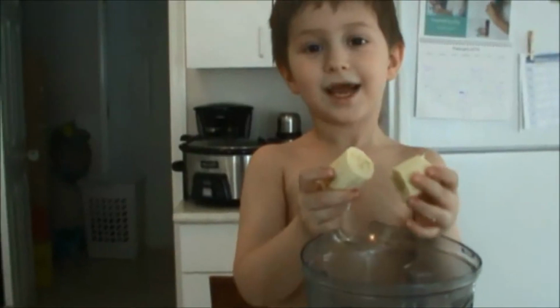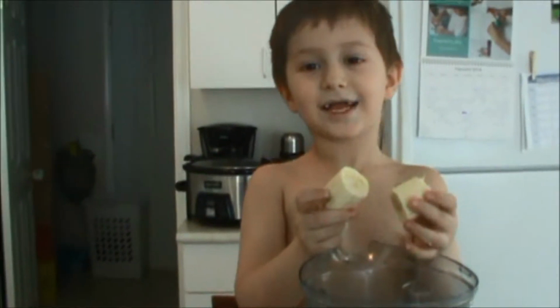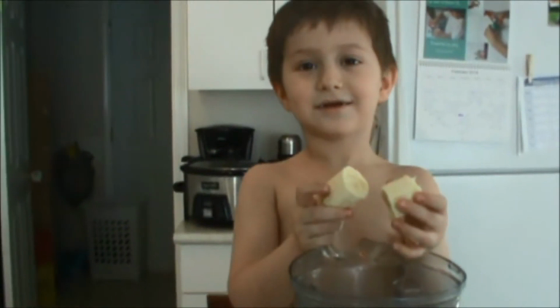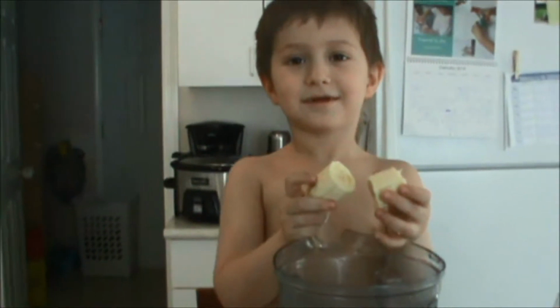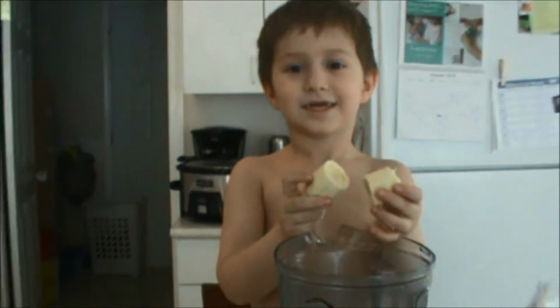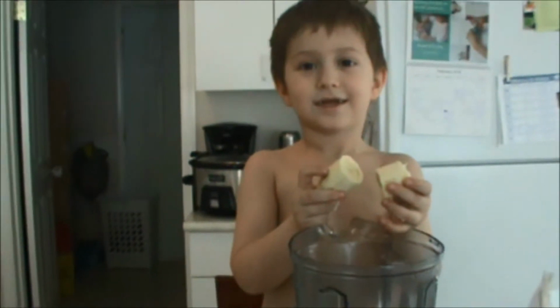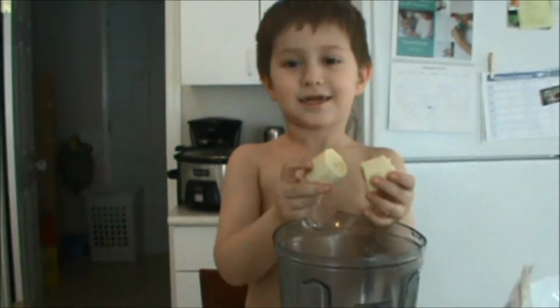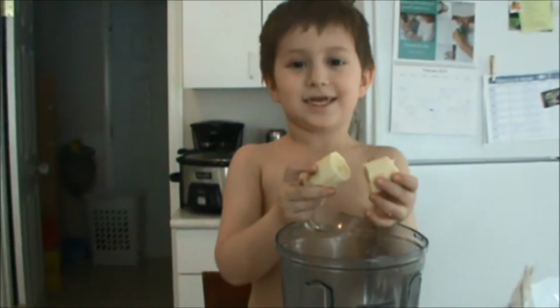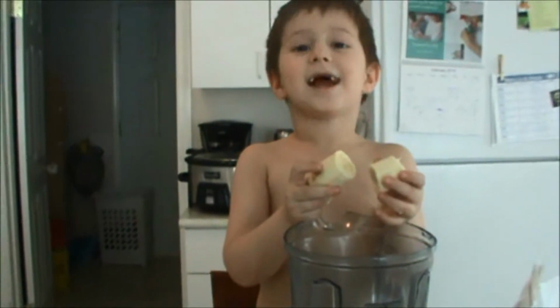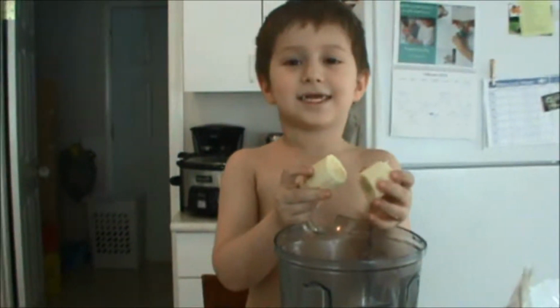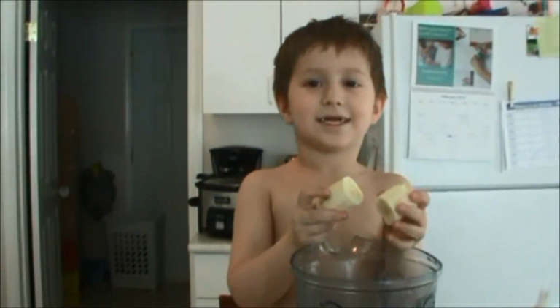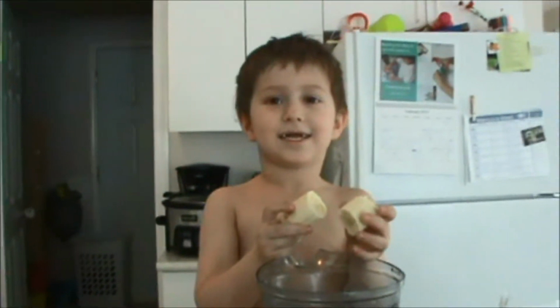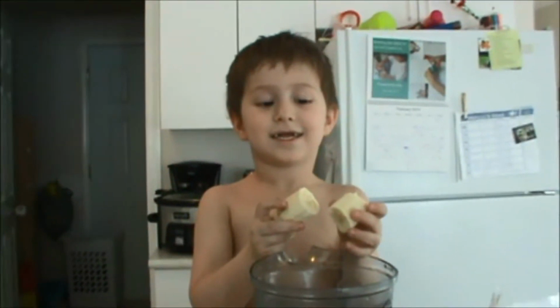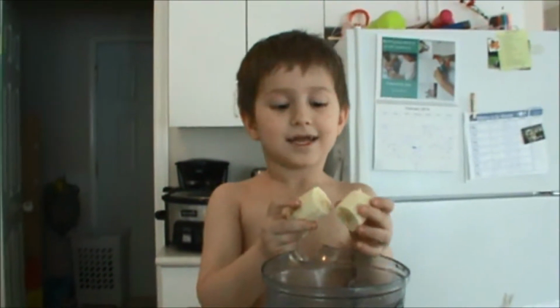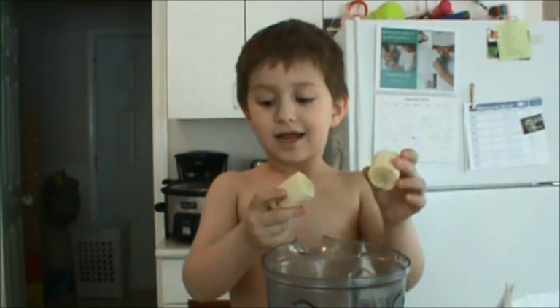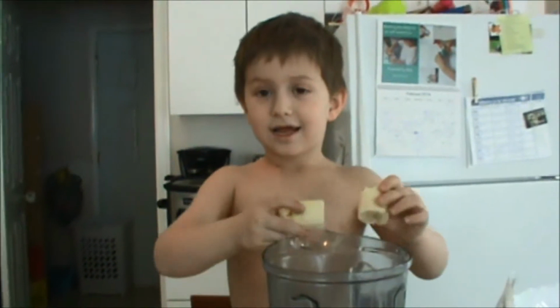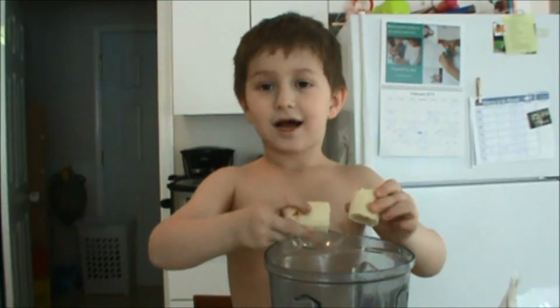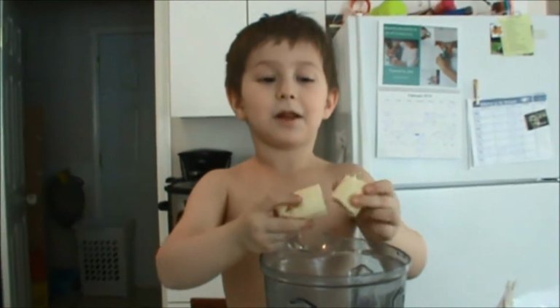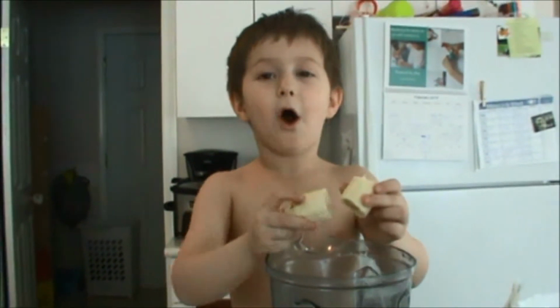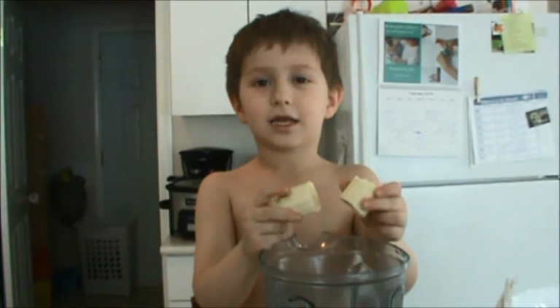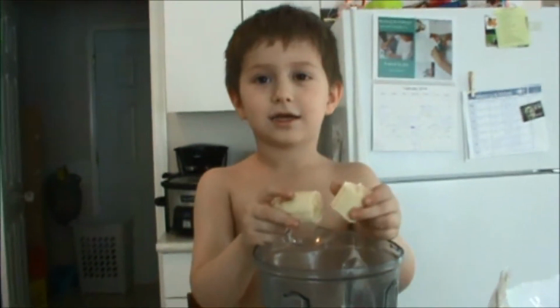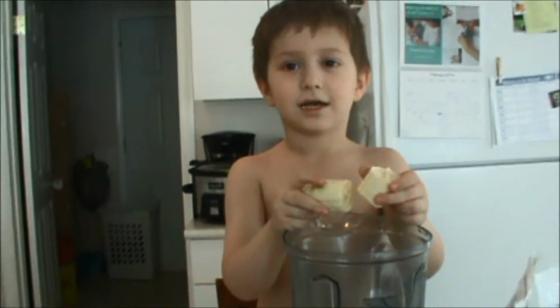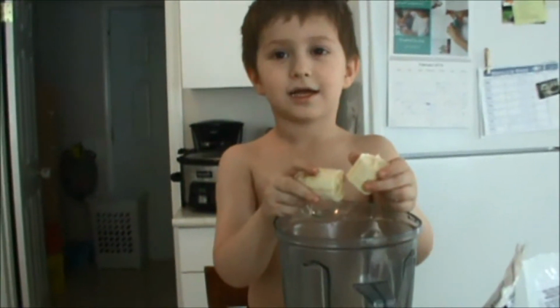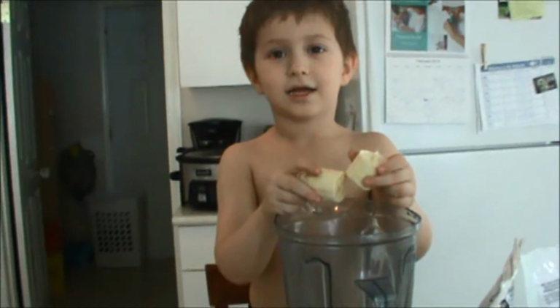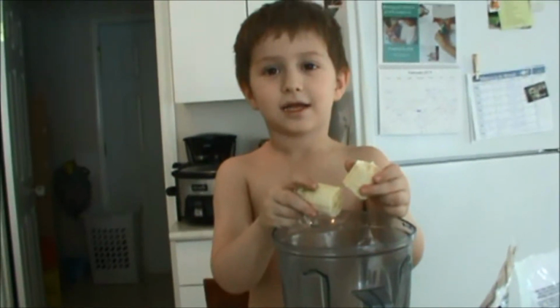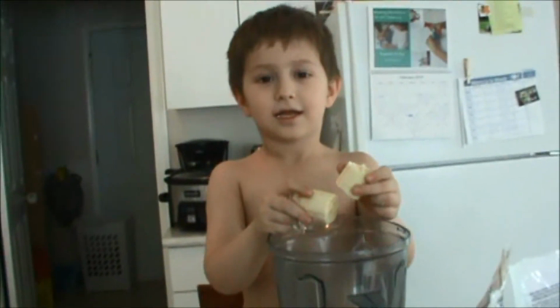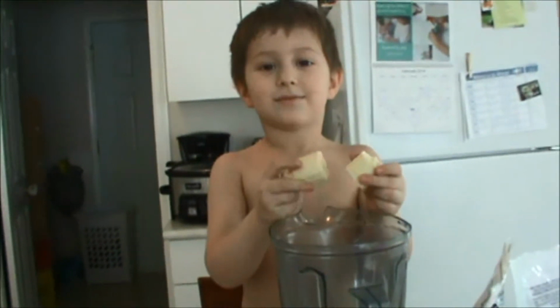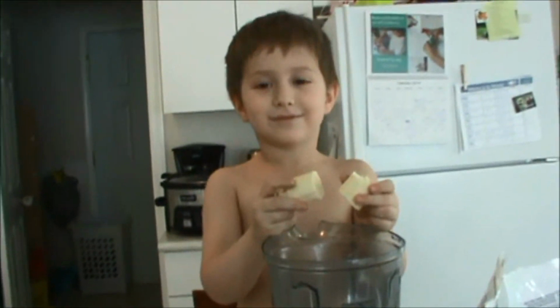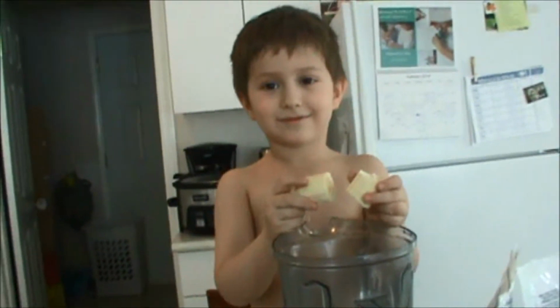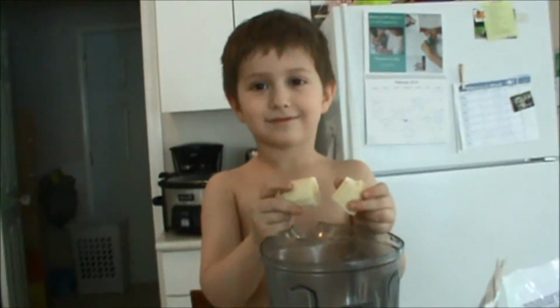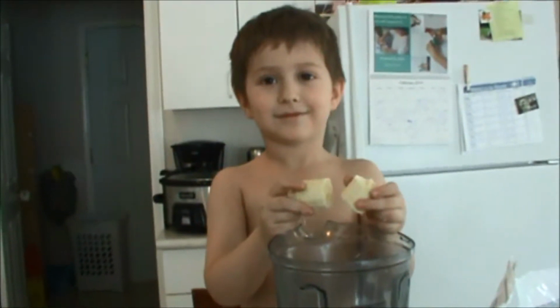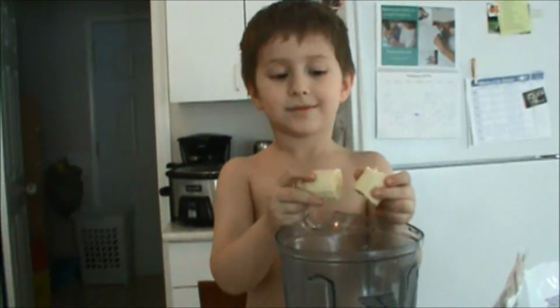Hi. Are we making a smoothie today? Yes. How many smoothies do you make a day? A lot. I know, you love smoothies, don't you? So how do we make a smoothie?